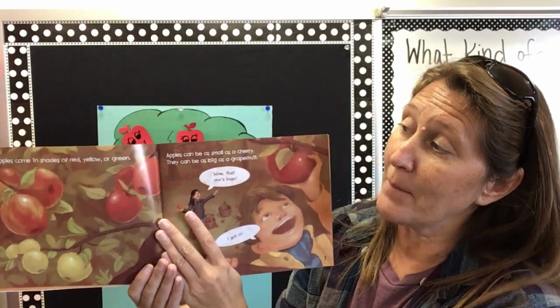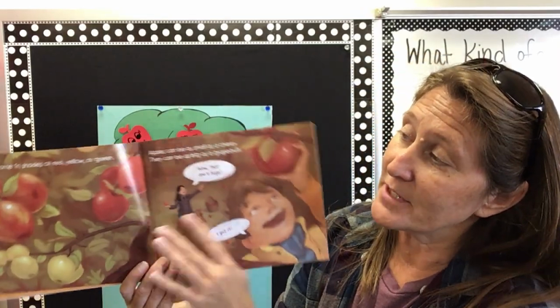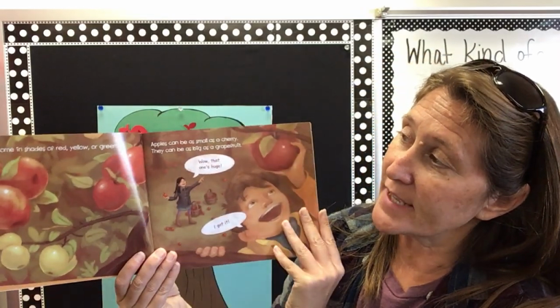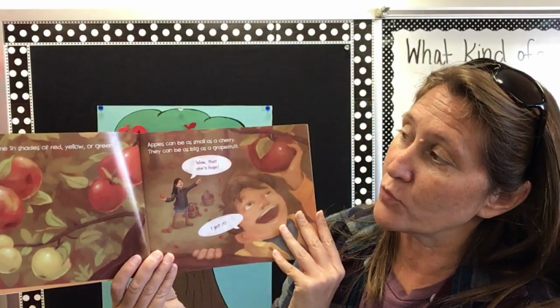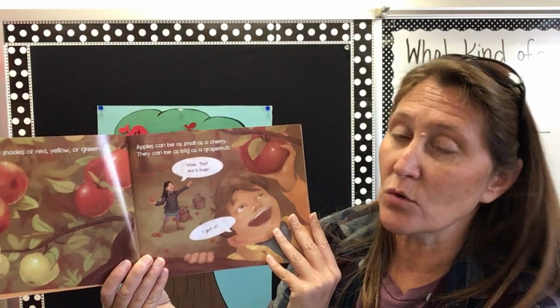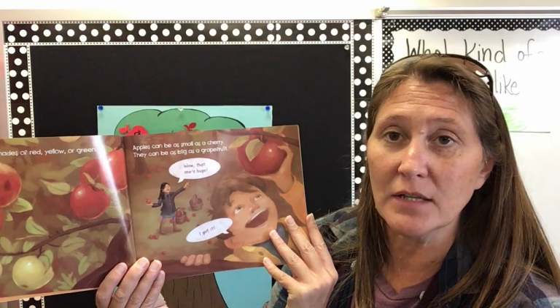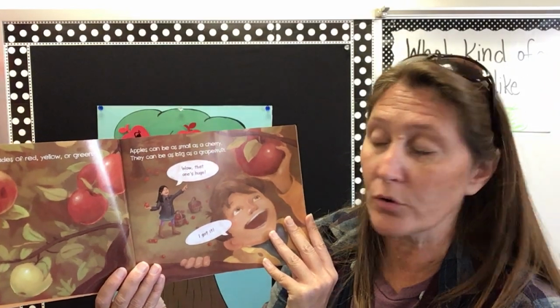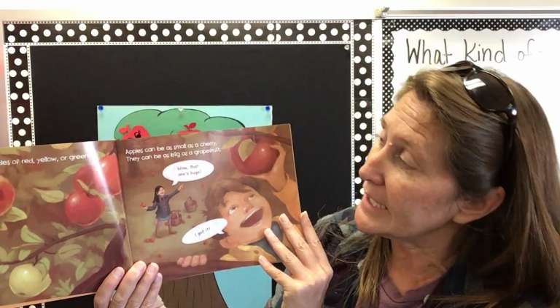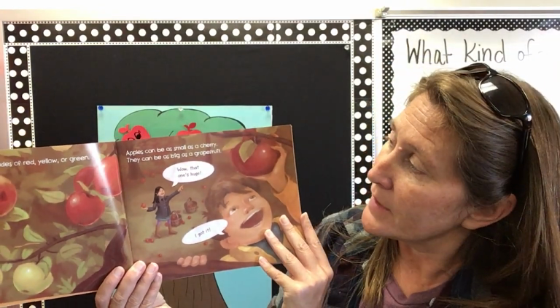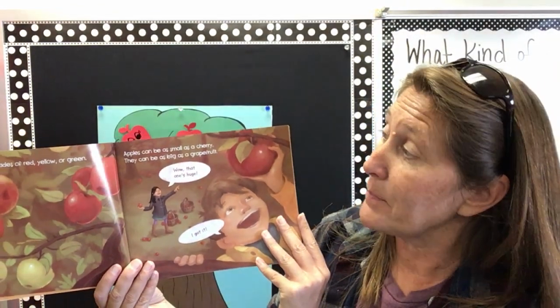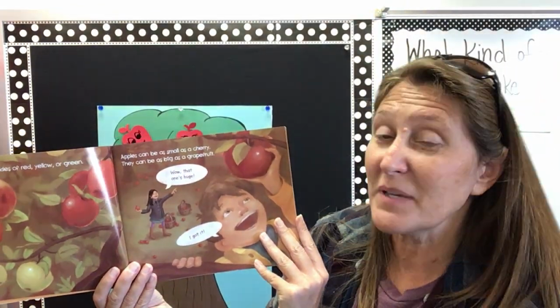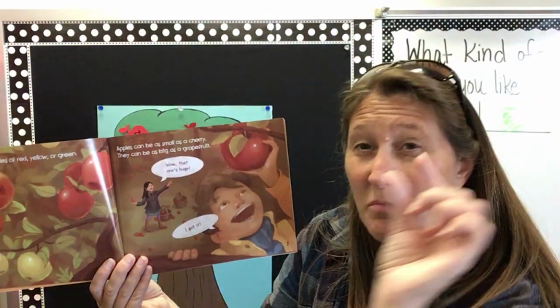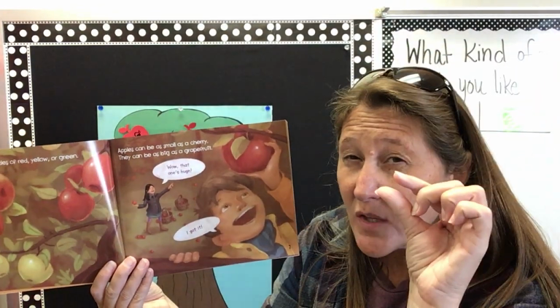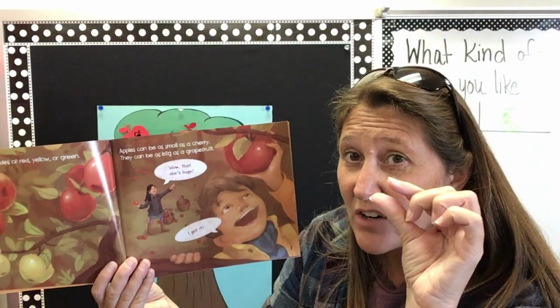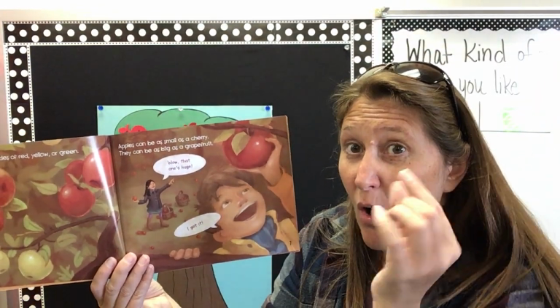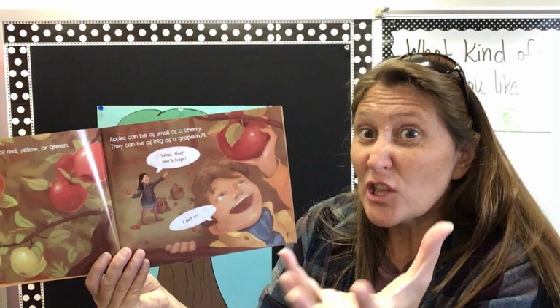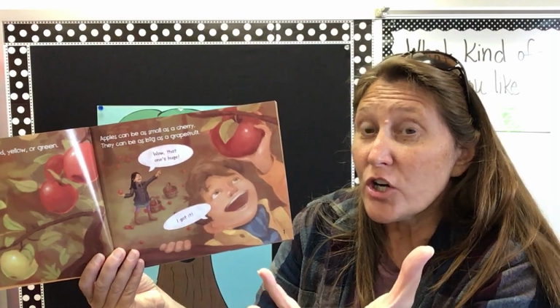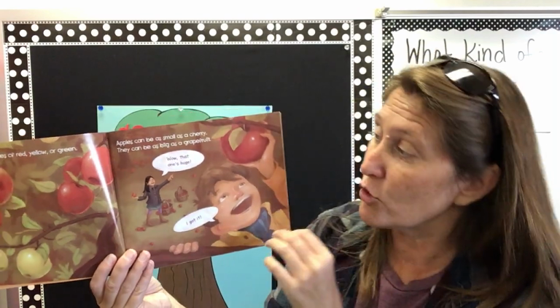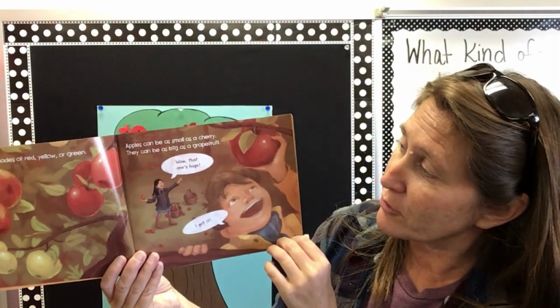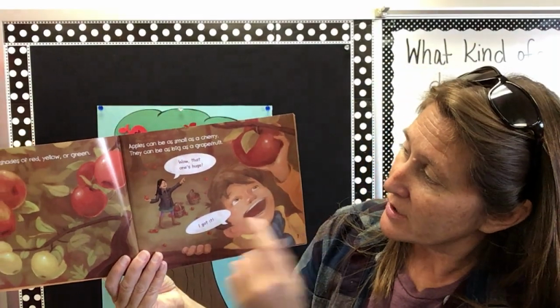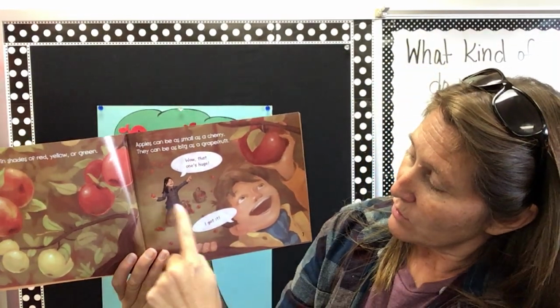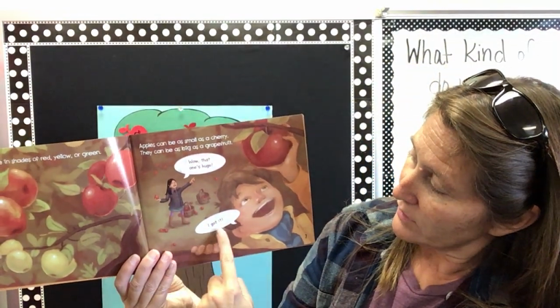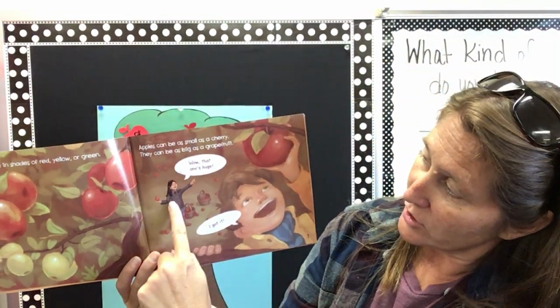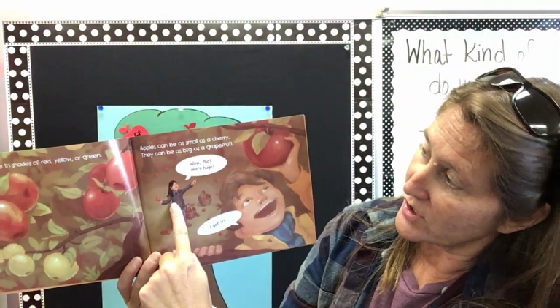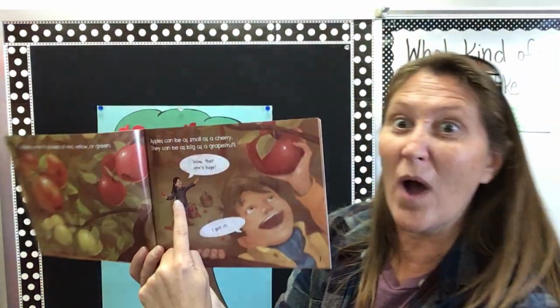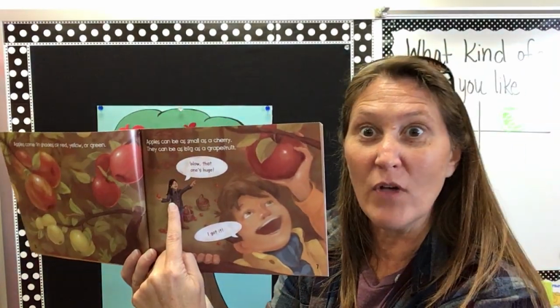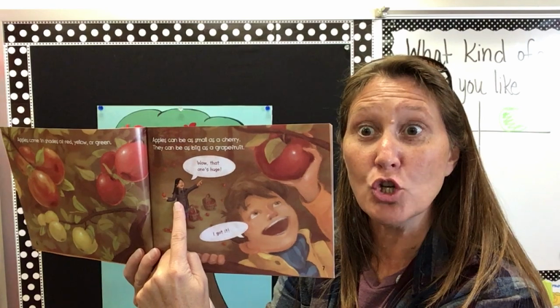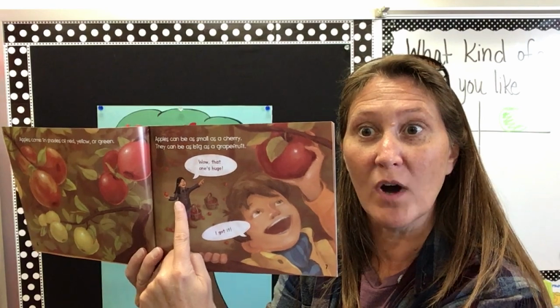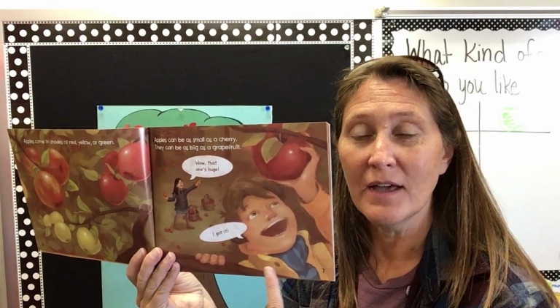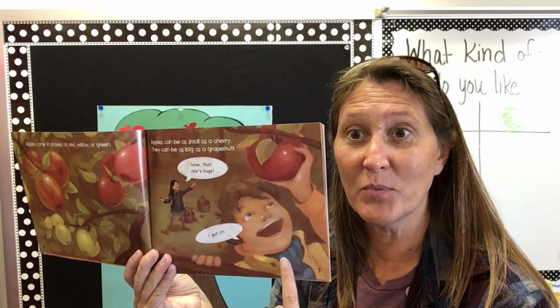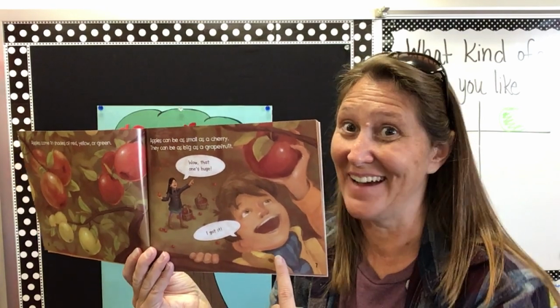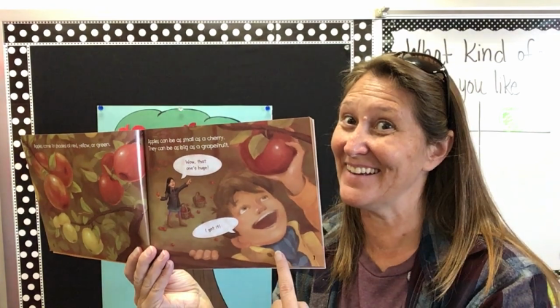Apples come in shades of red or yellow or green. Apples can be as small as a cherry or as large as a grapefruit. The little girl says, wow, that's a huge one. And the boy says, I got it.